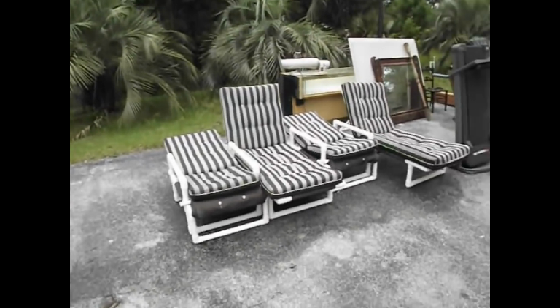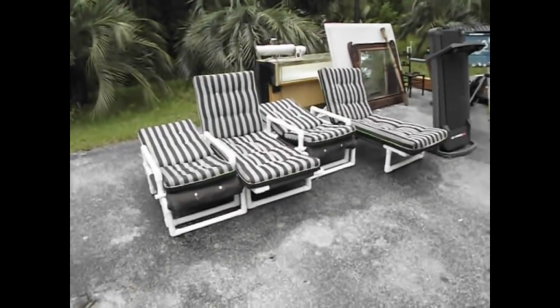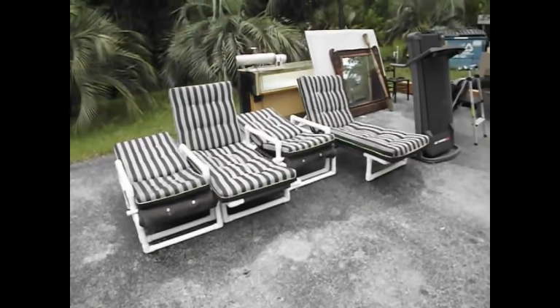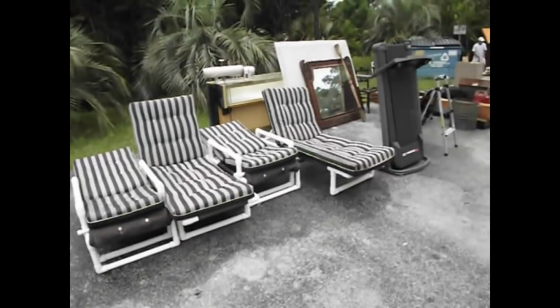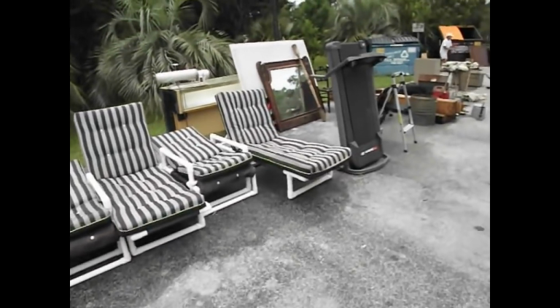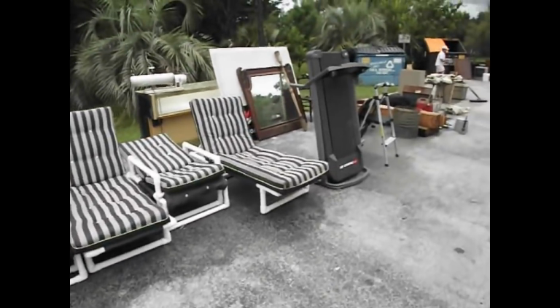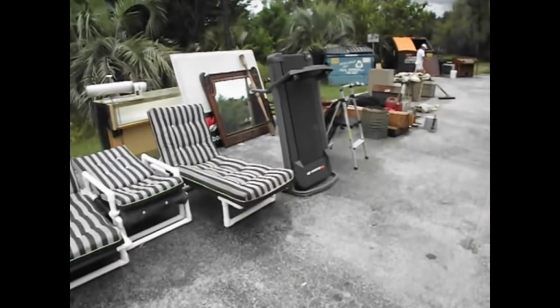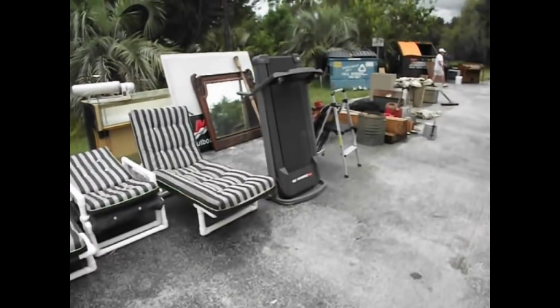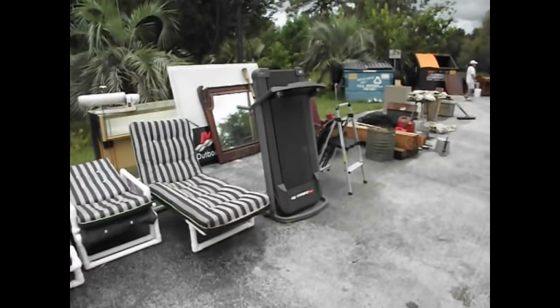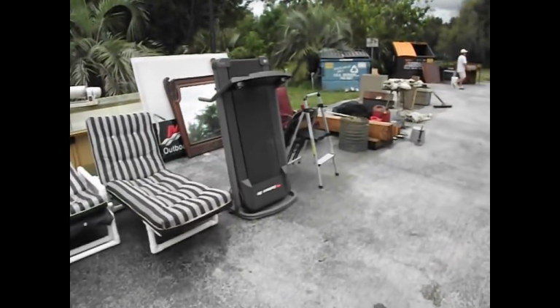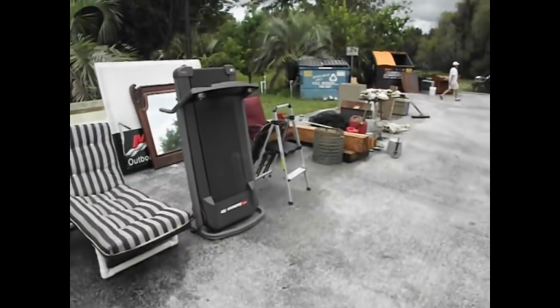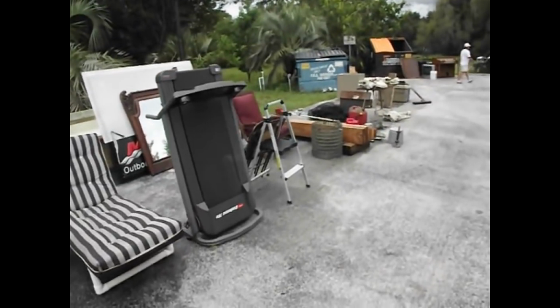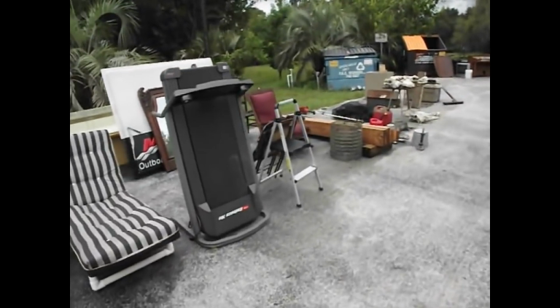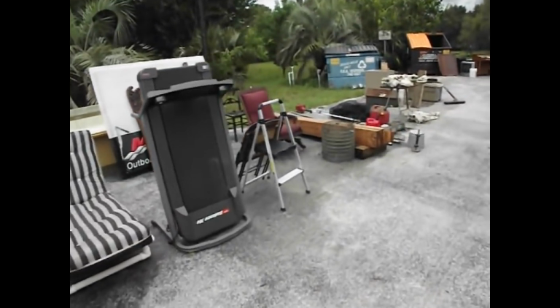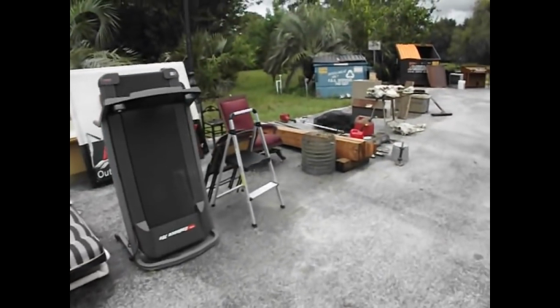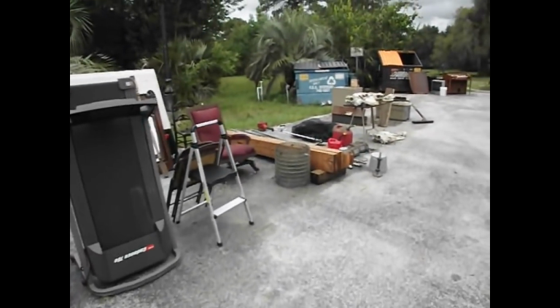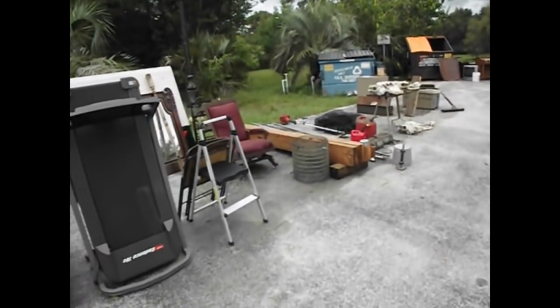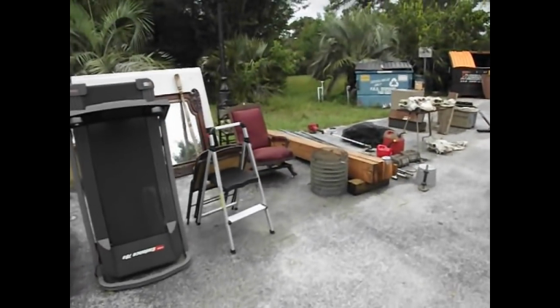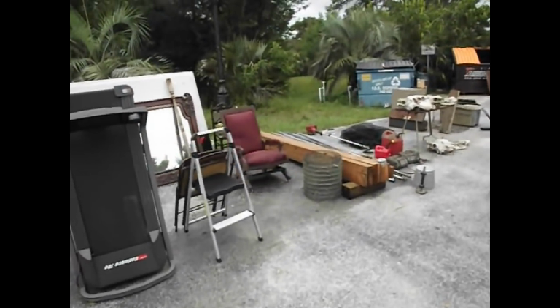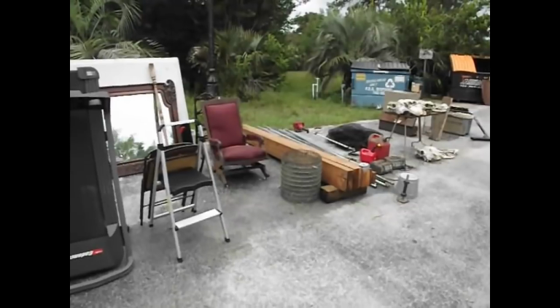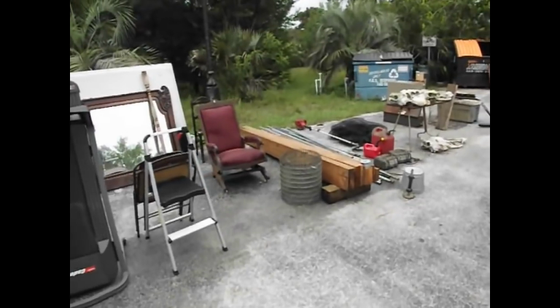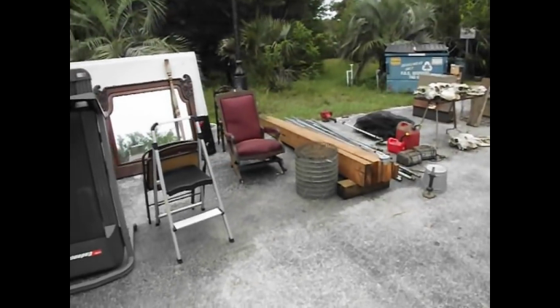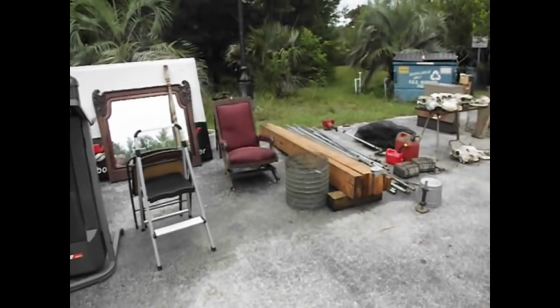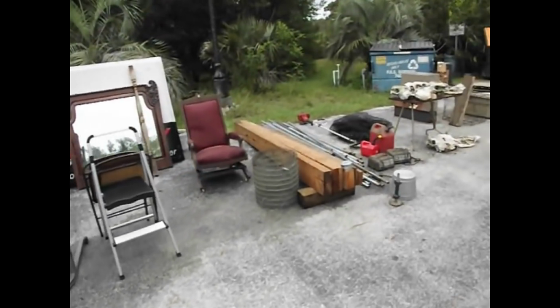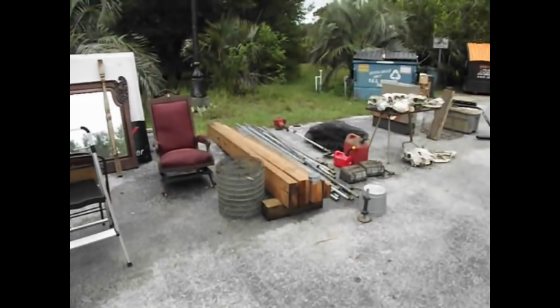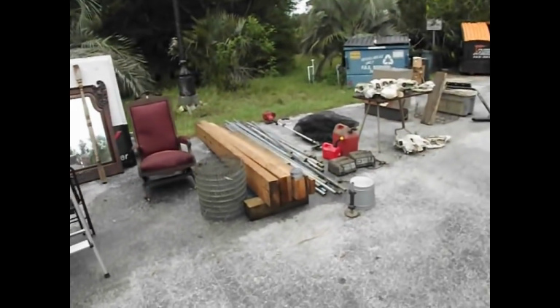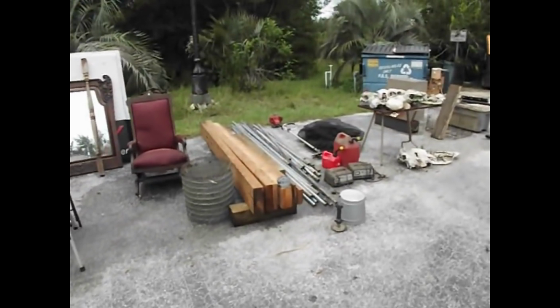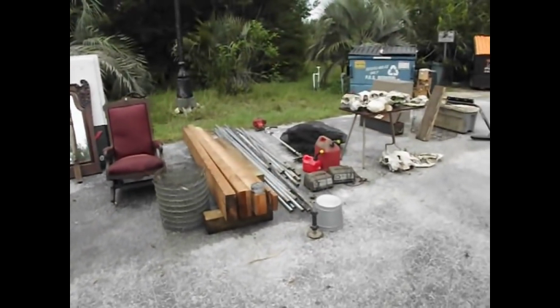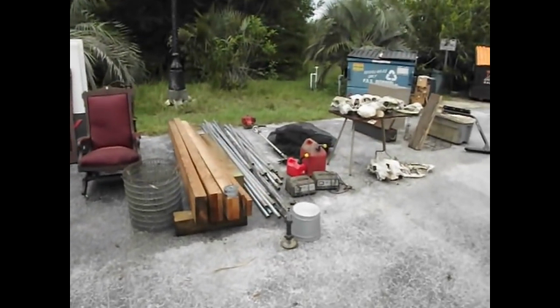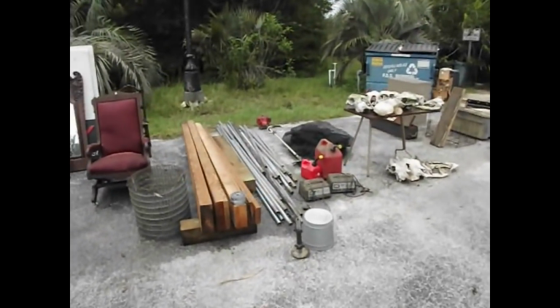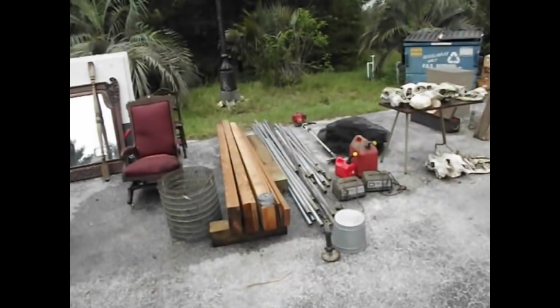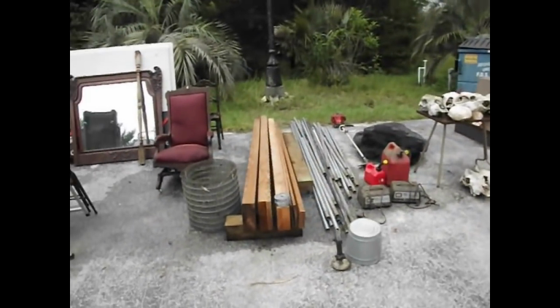We've got a few items scattered about now, we'll have some more out in the morning. Going to be a dry day tomorrow starting out, so we'll be working the outside and then moving towards the inside as the weather threatens us.